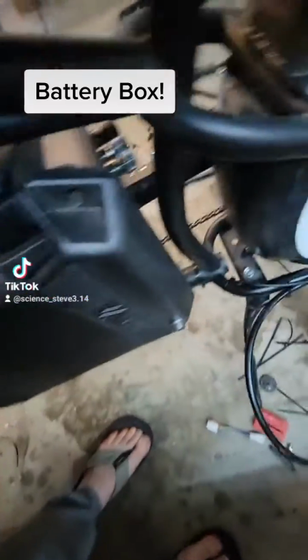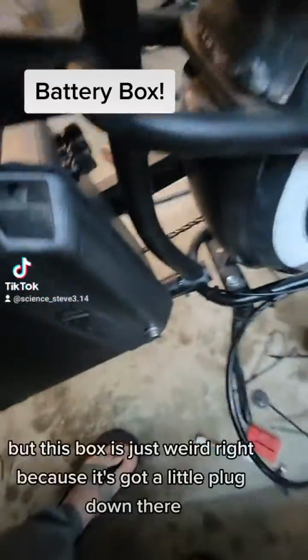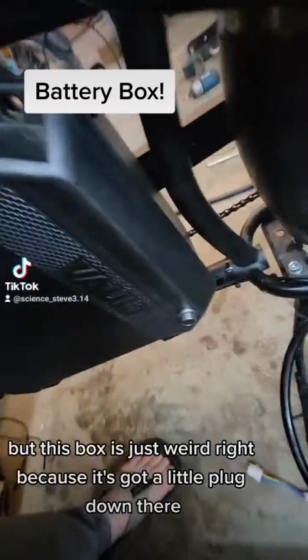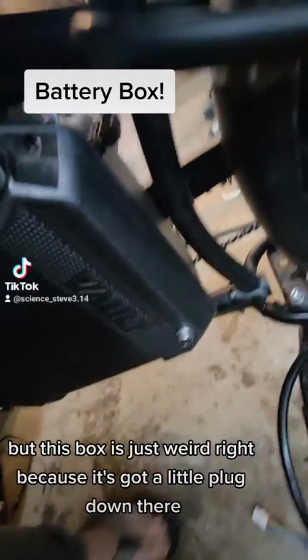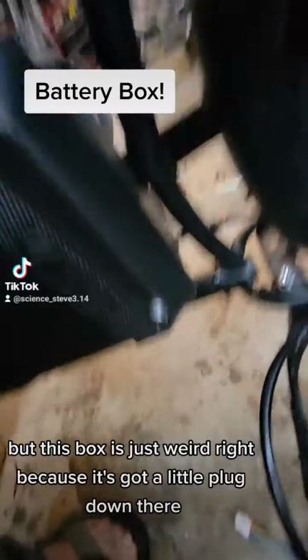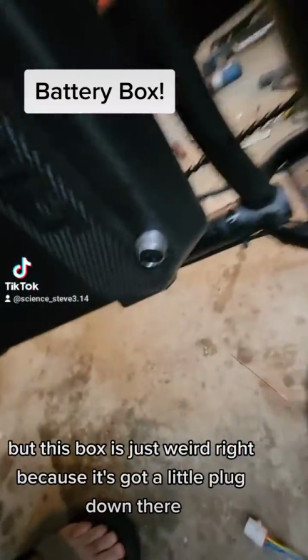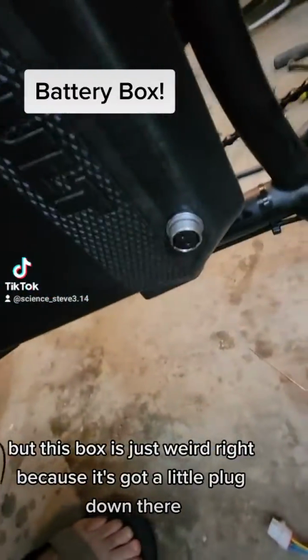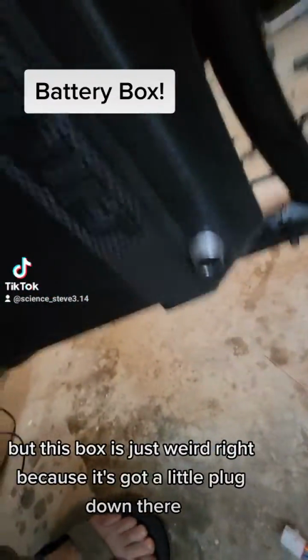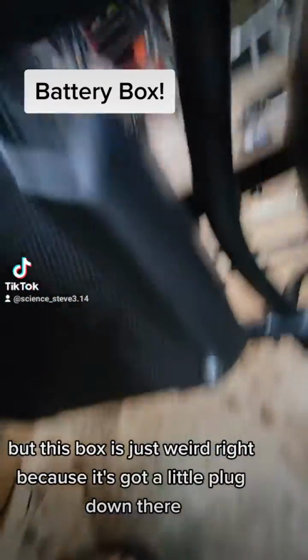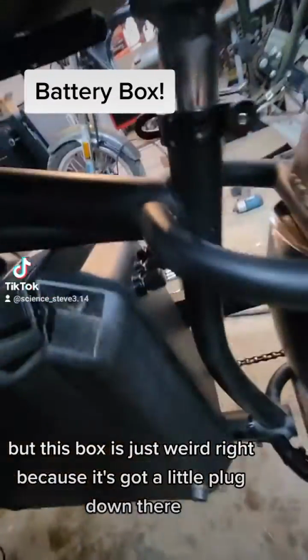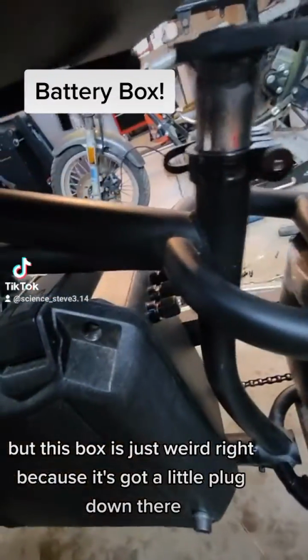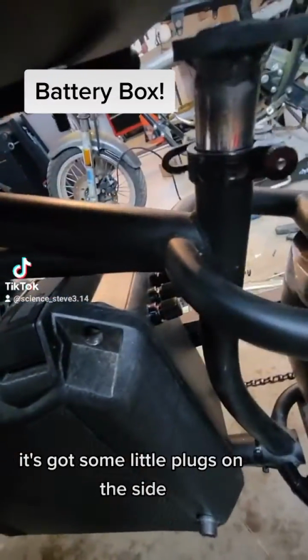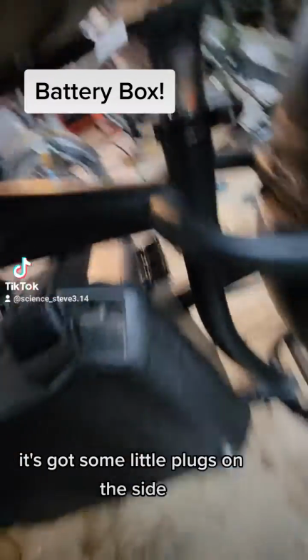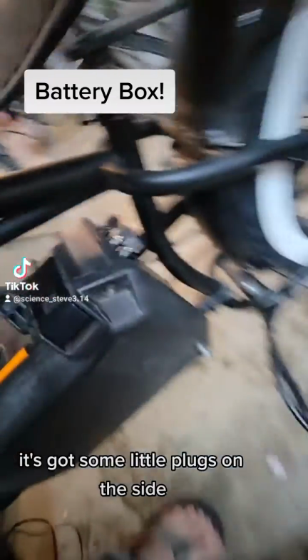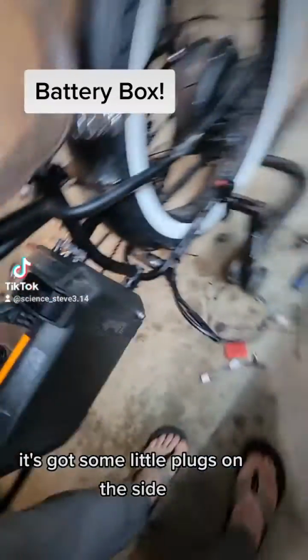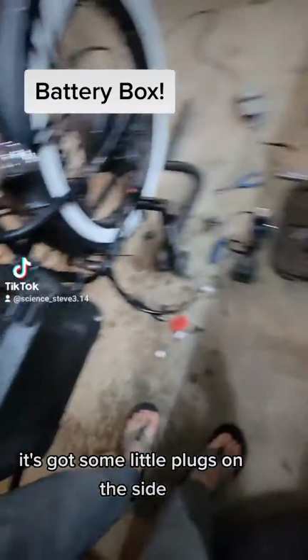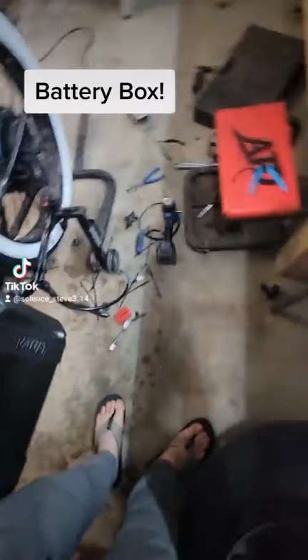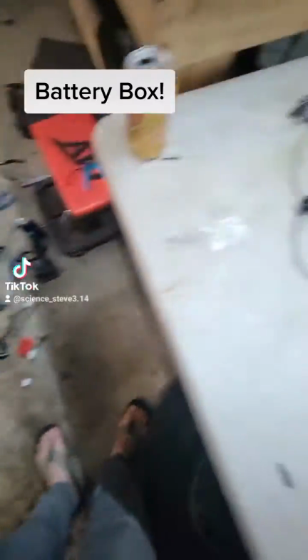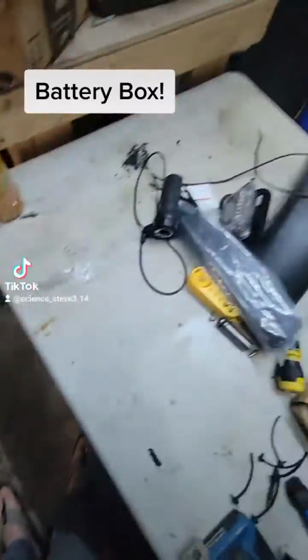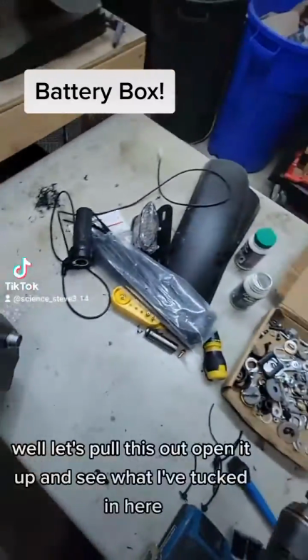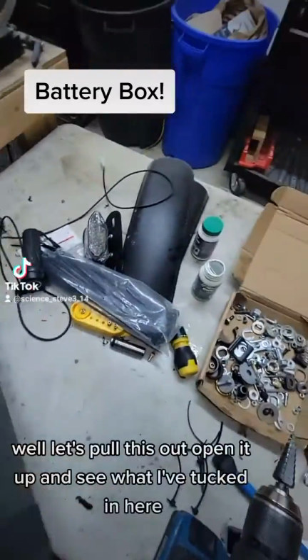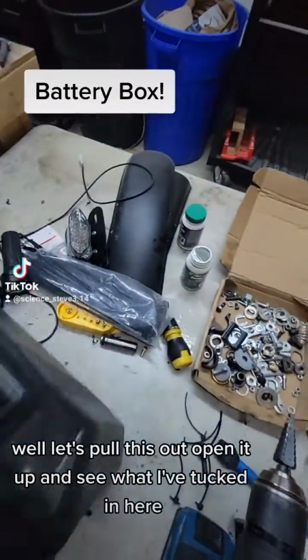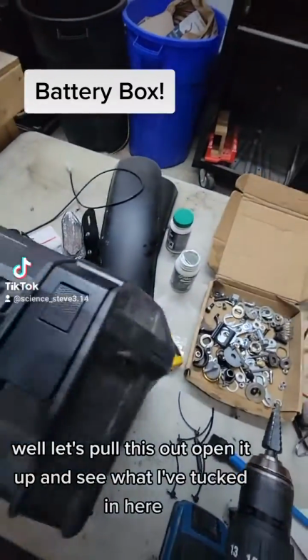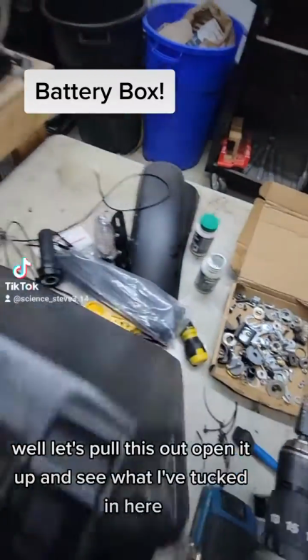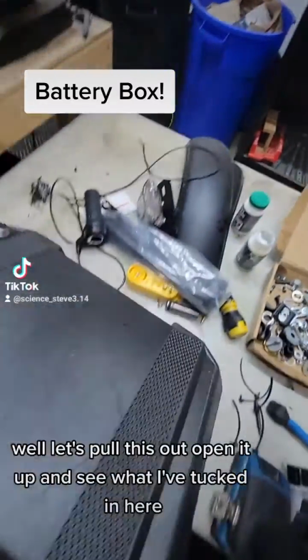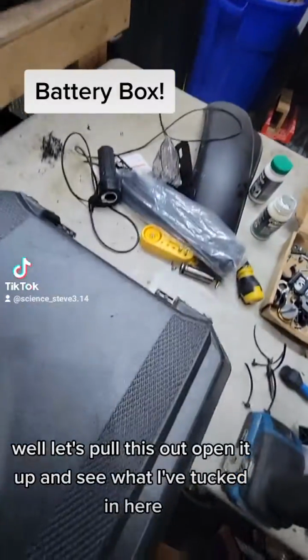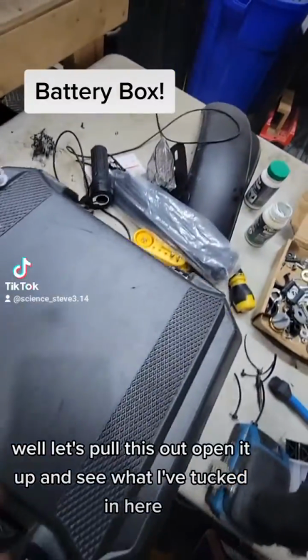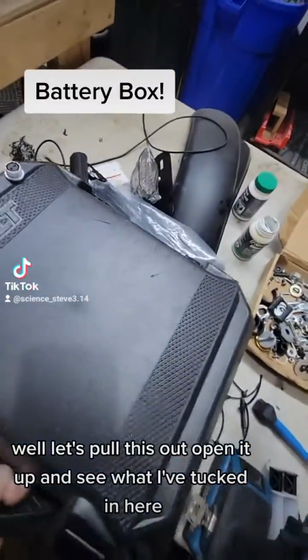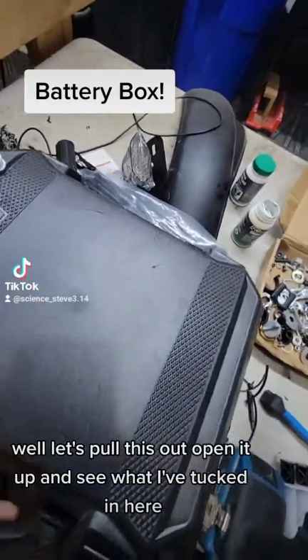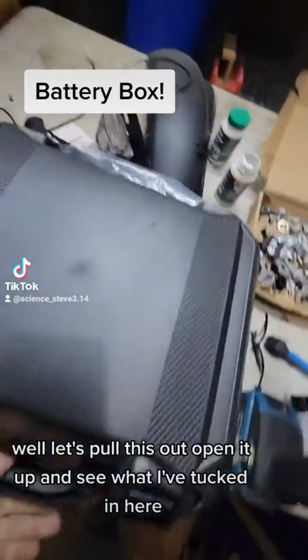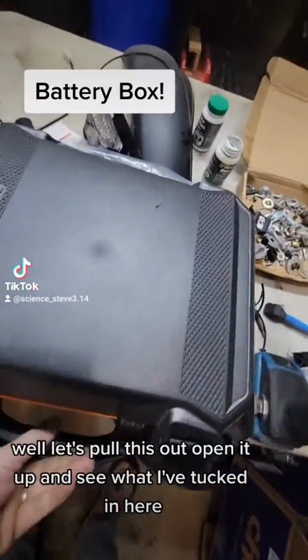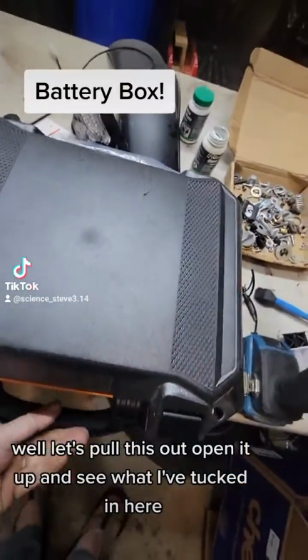But this box is just weird, right? Because it's got a little plug down there and some little plugs on the side. Let's pull this out and open it up and see what I've tucked in here.